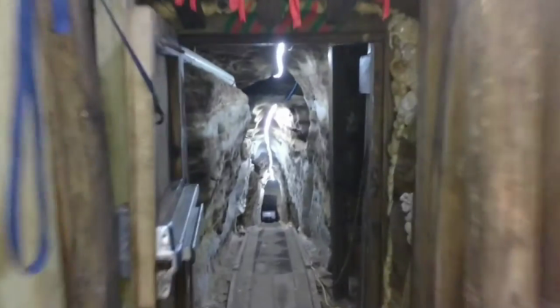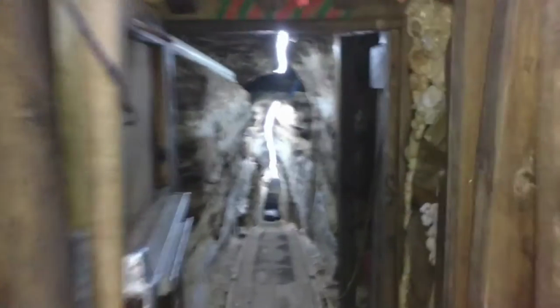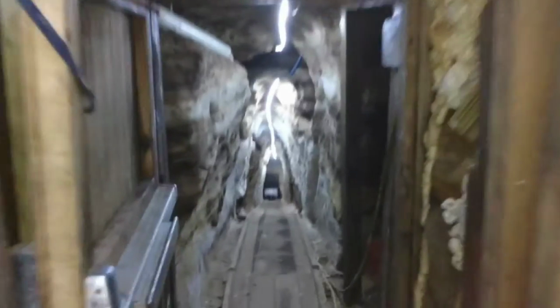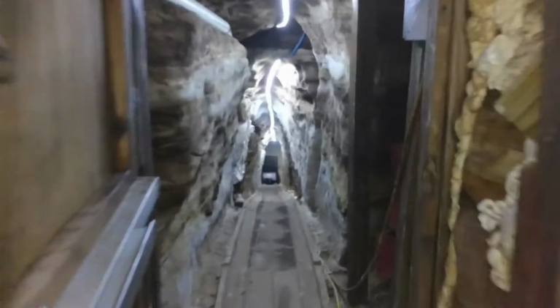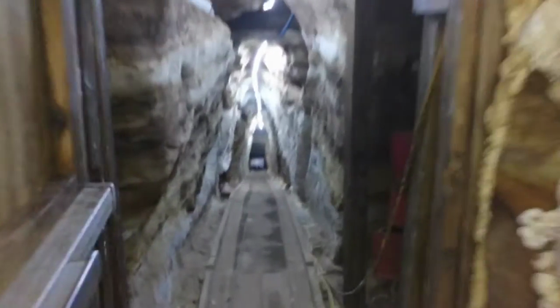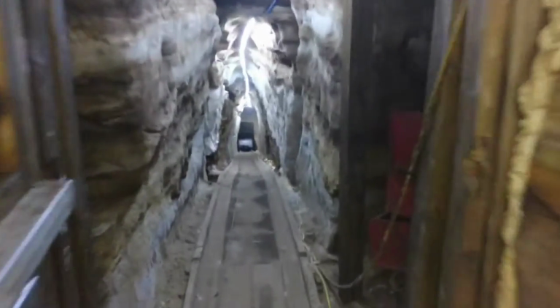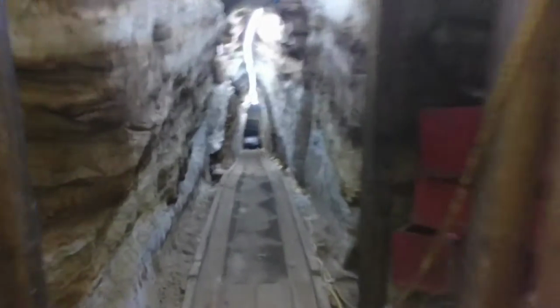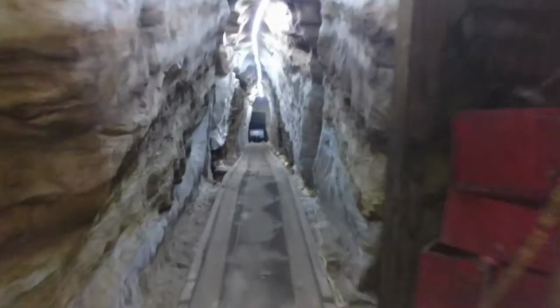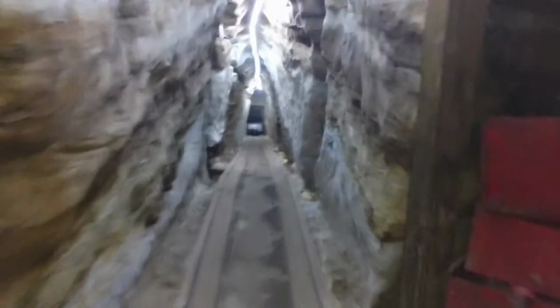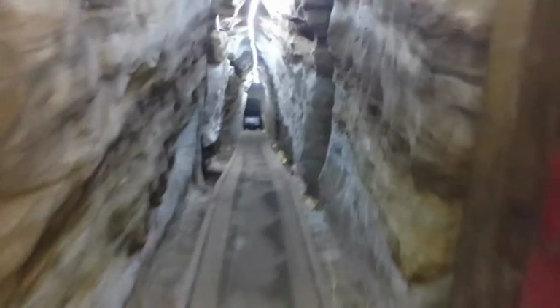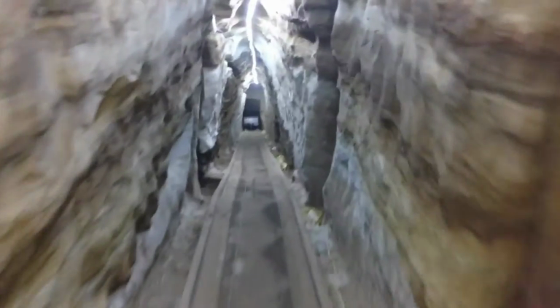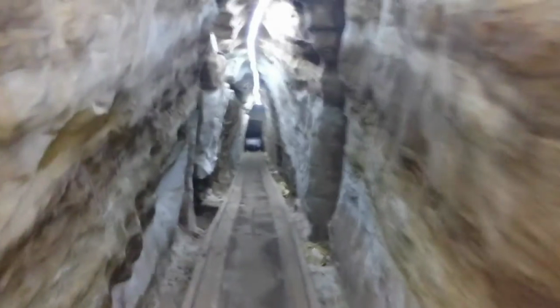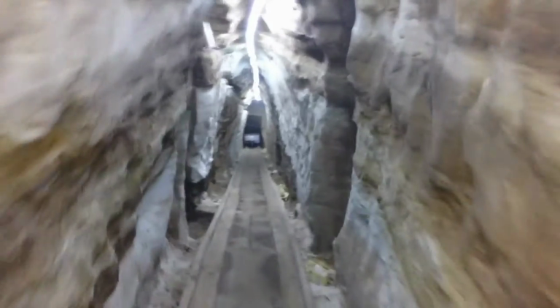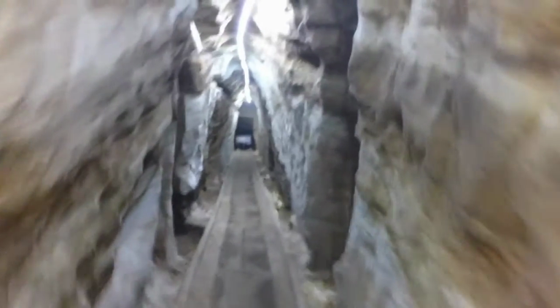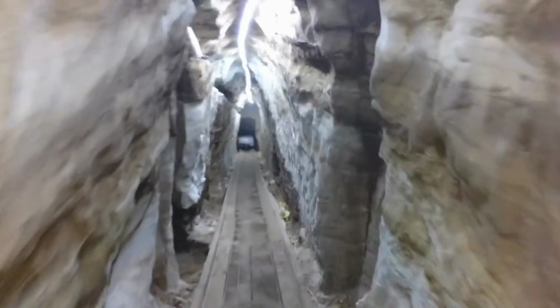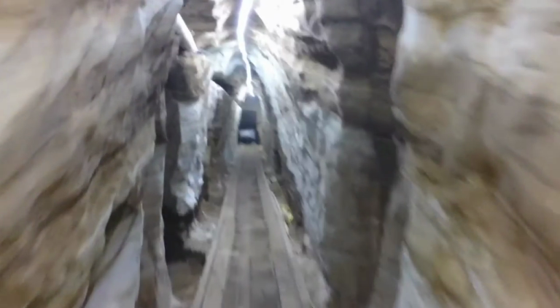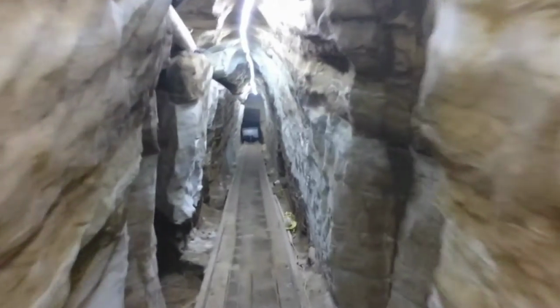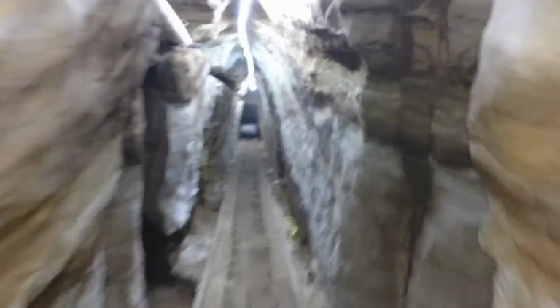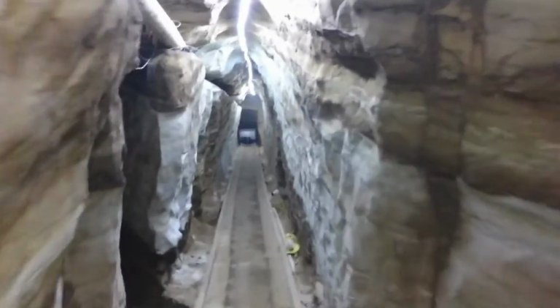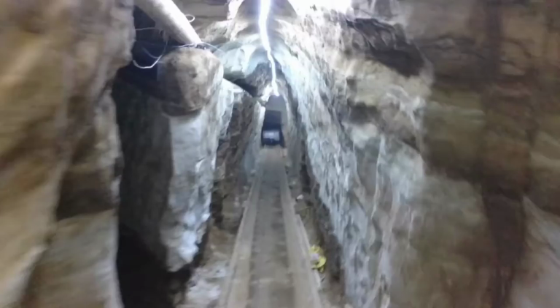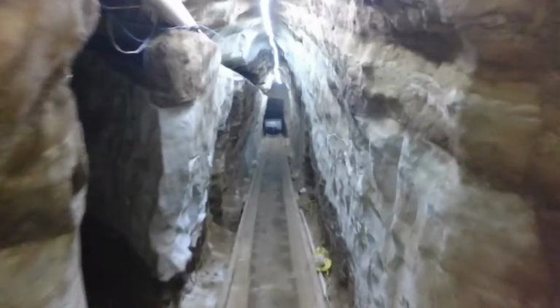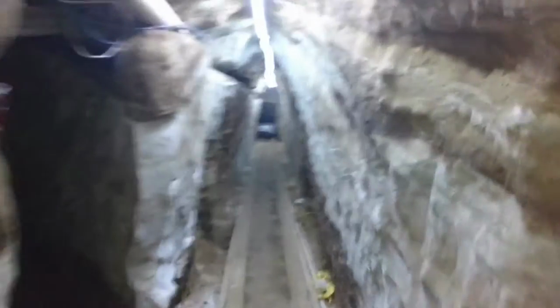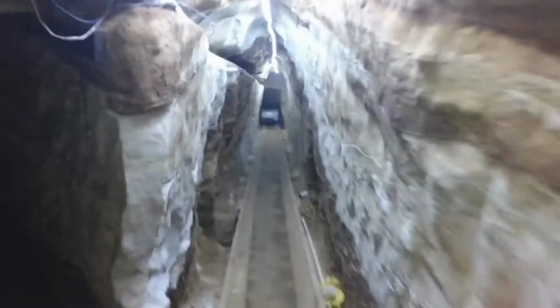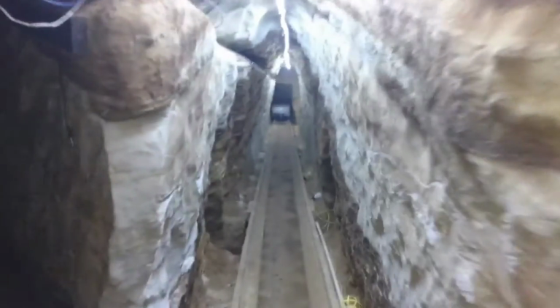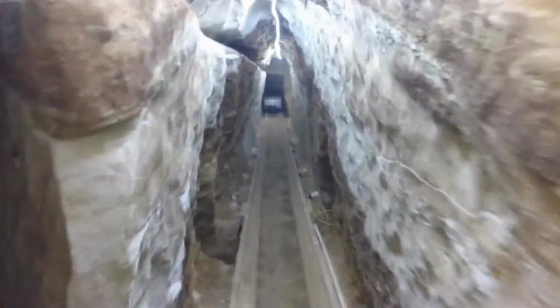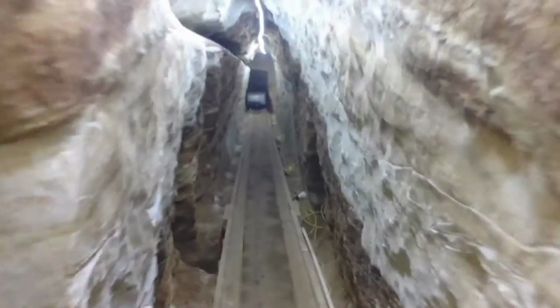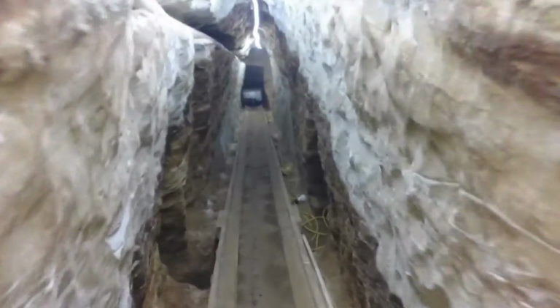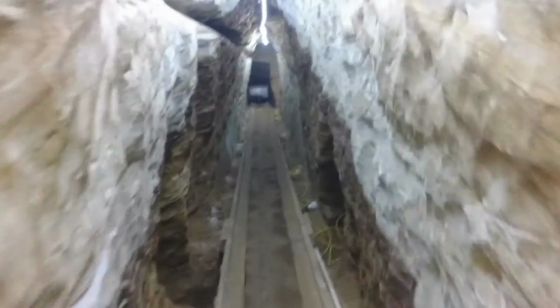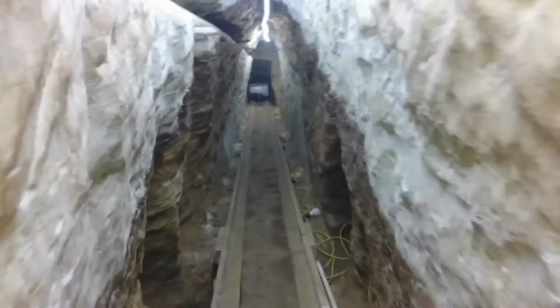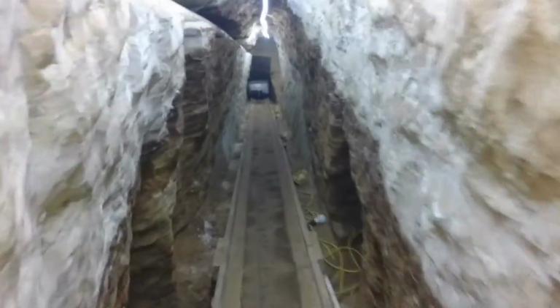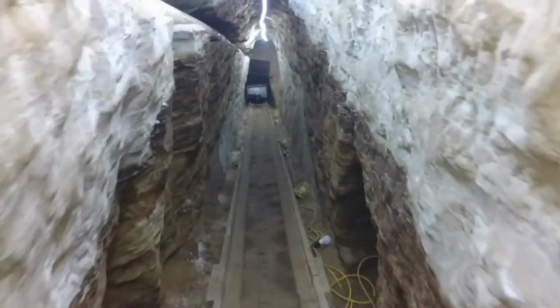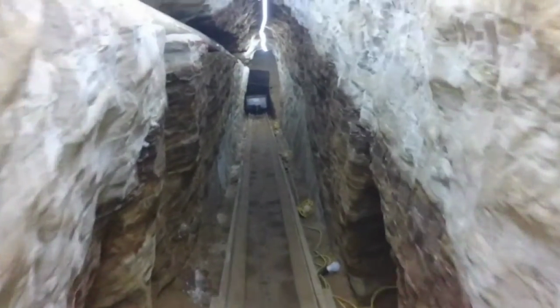The process of creating these tunnels is almost identical to that of a traditional underground mine. First, the sandstone is carved out with power tools.